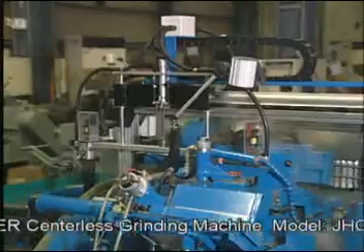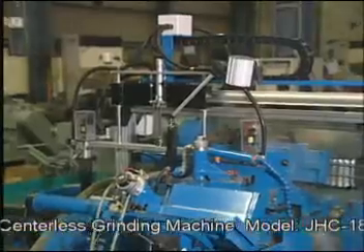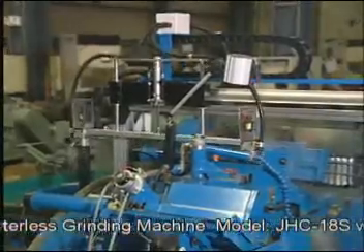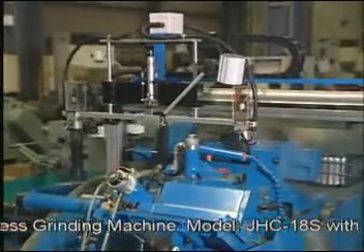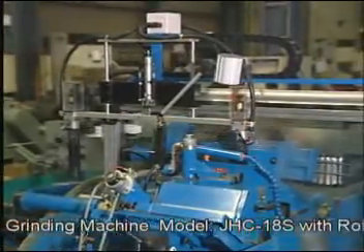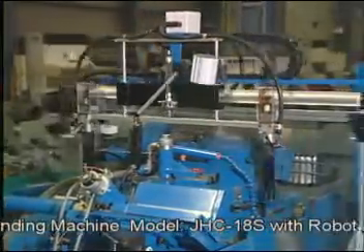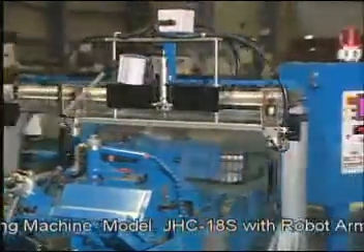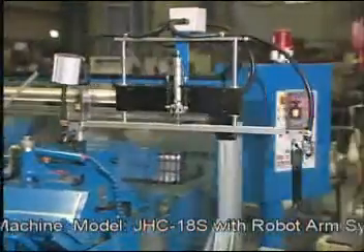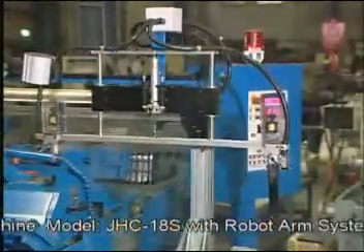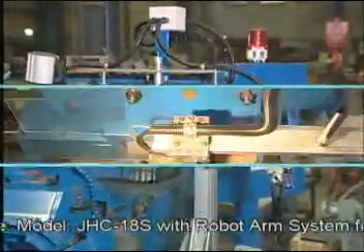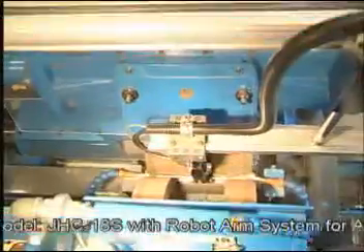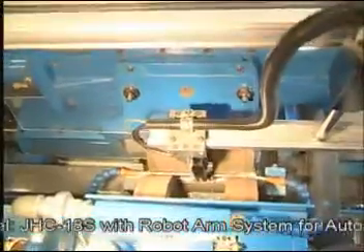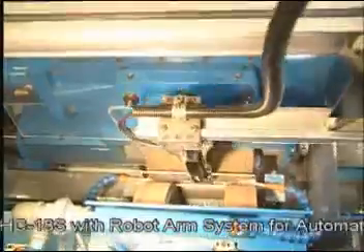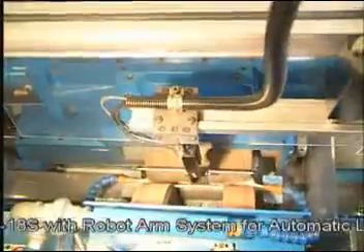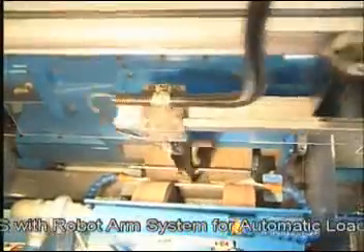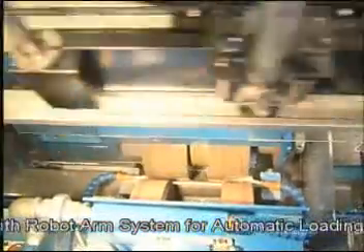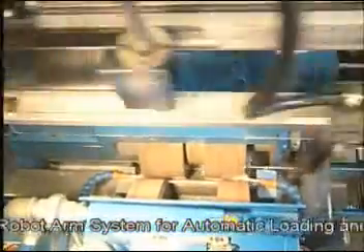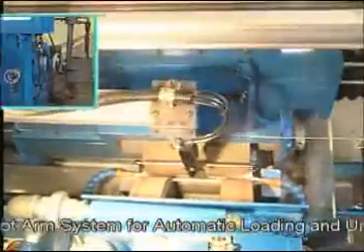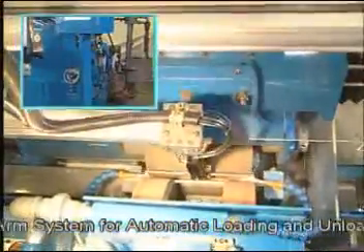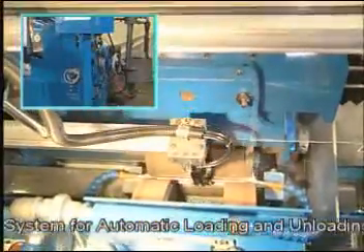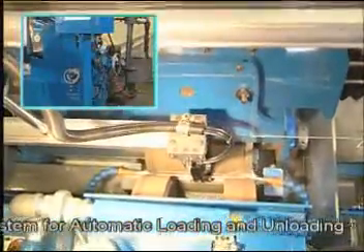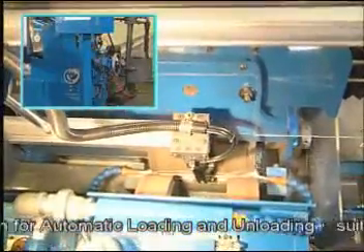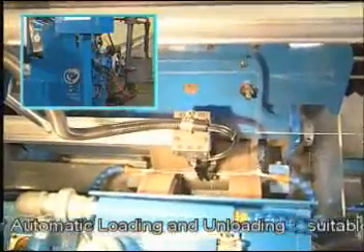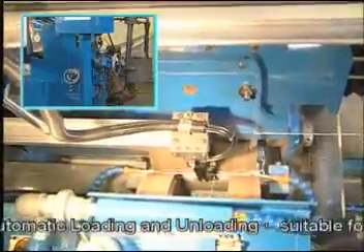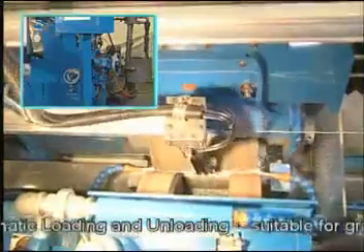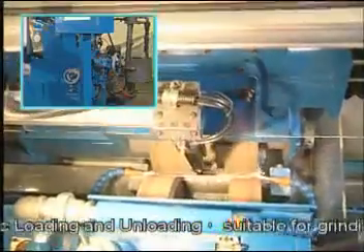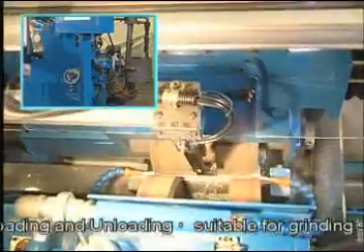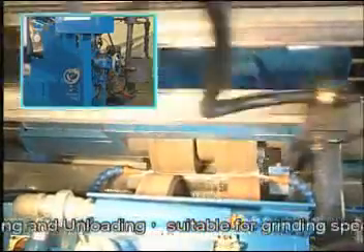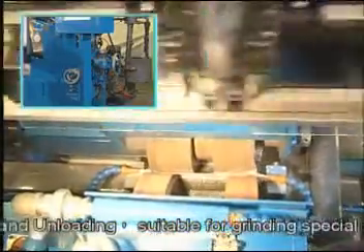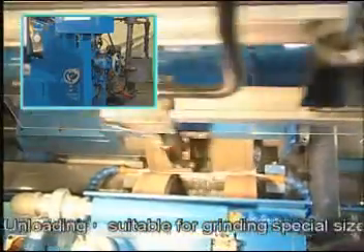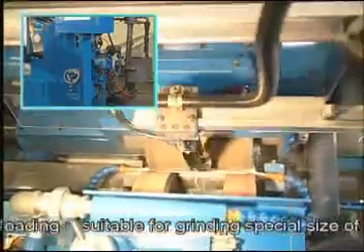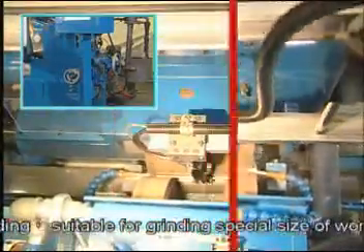The forward and backward movement of the robot arm system is carried out with accurate setting by ball screw. Repeated setting can be made with an accuracy within 0.001 millimeters.